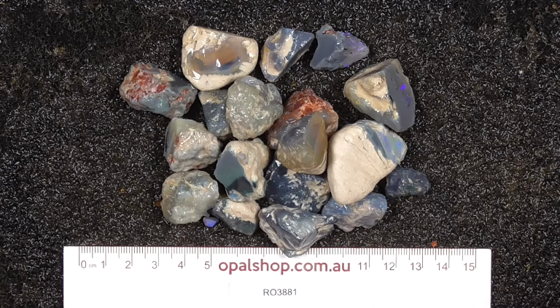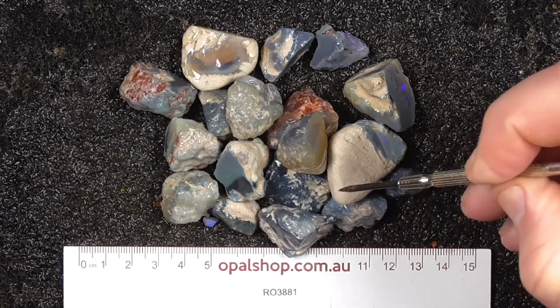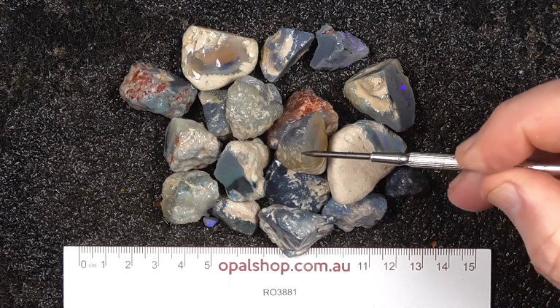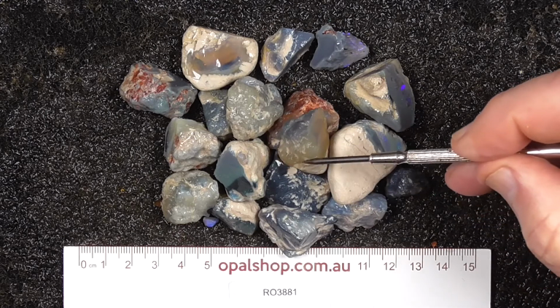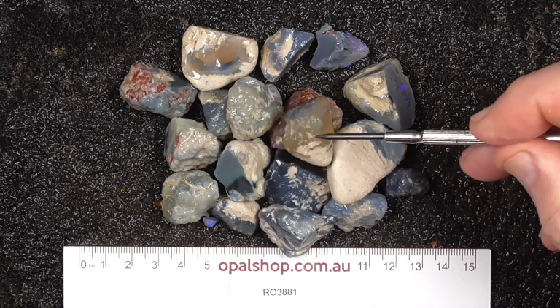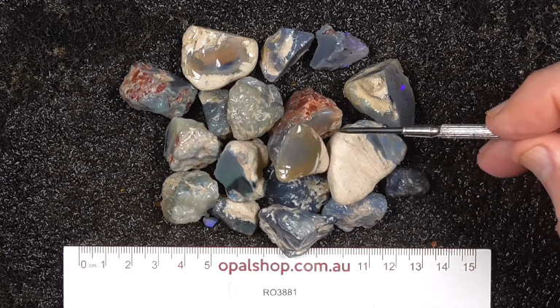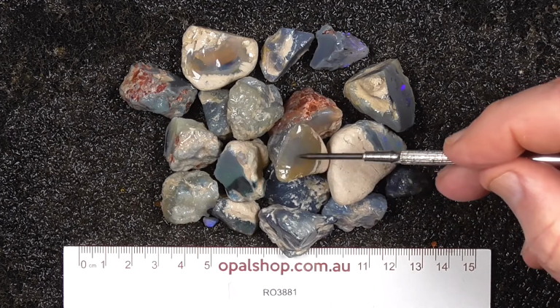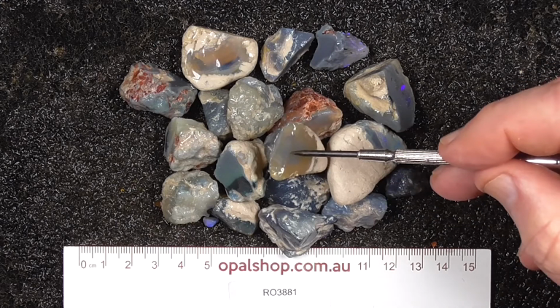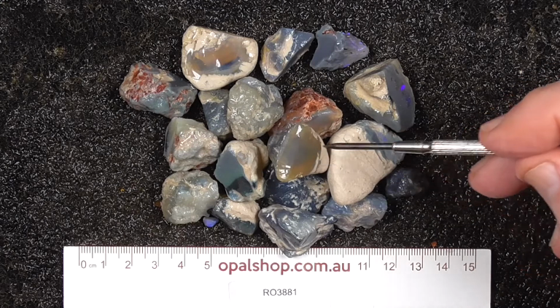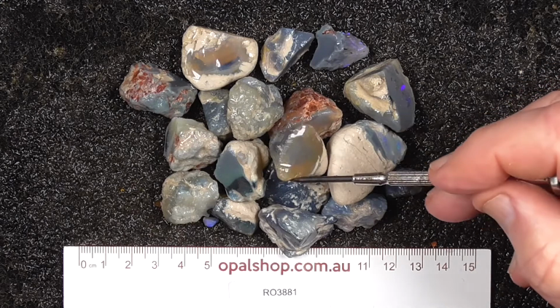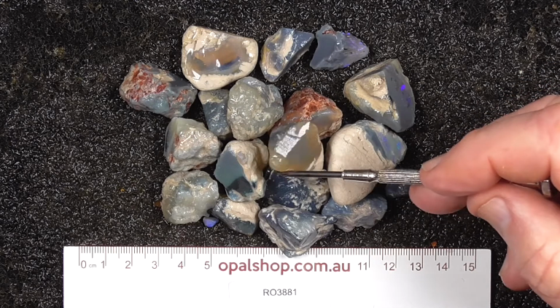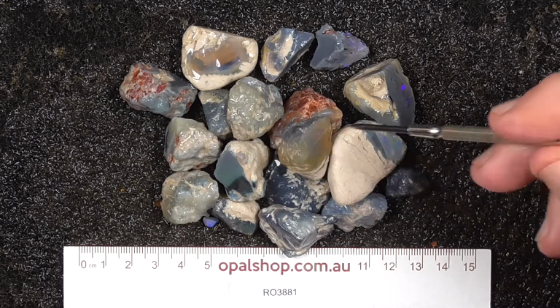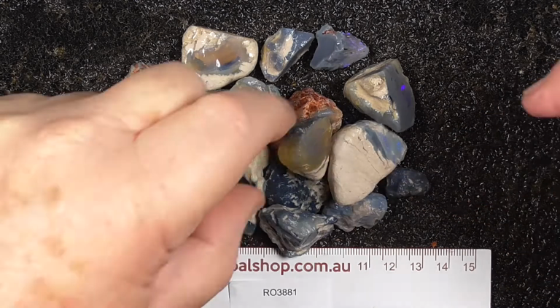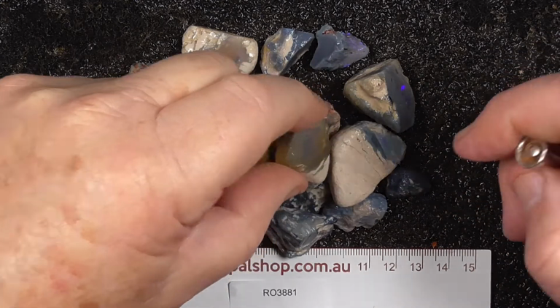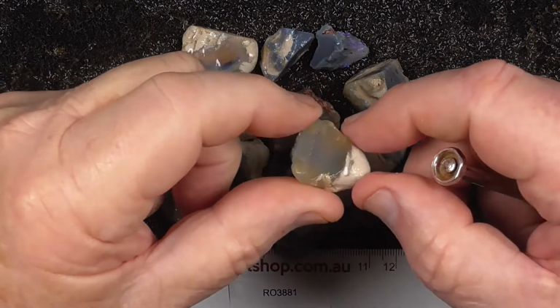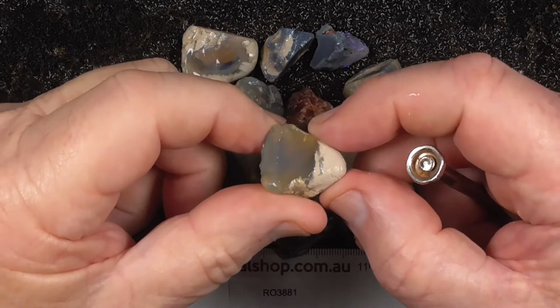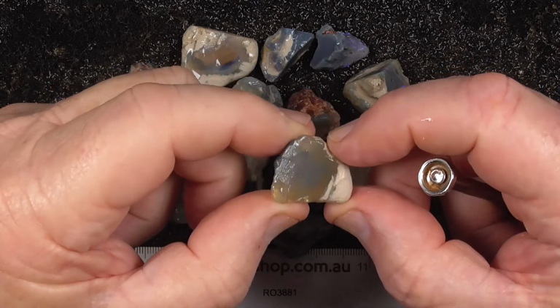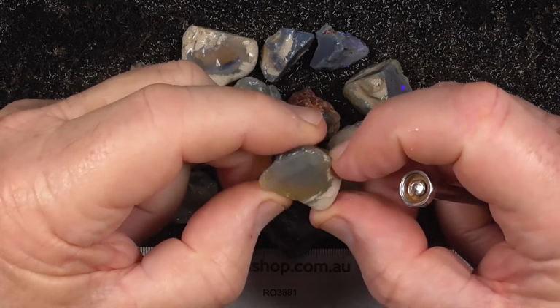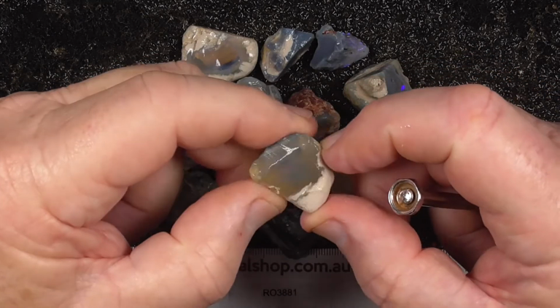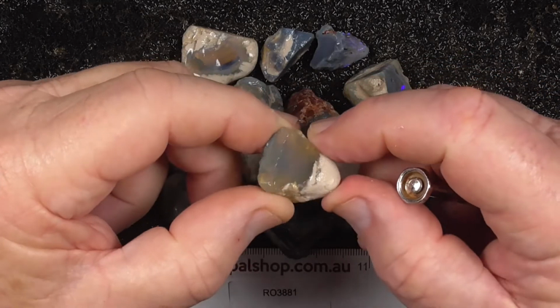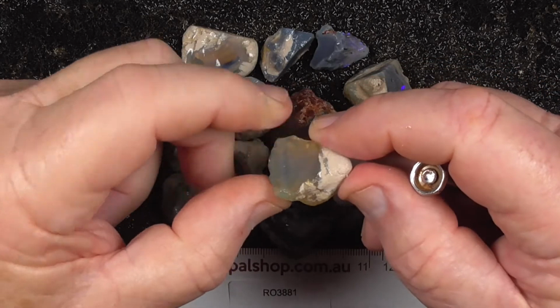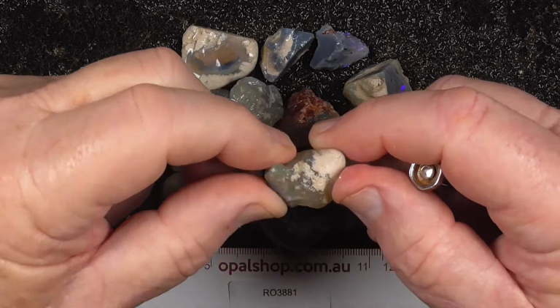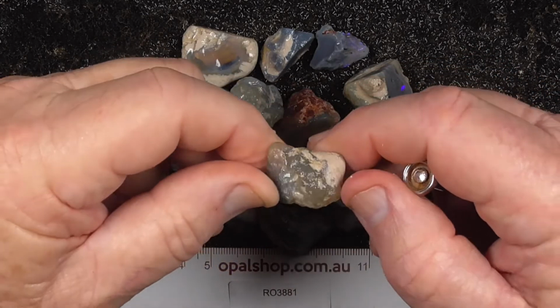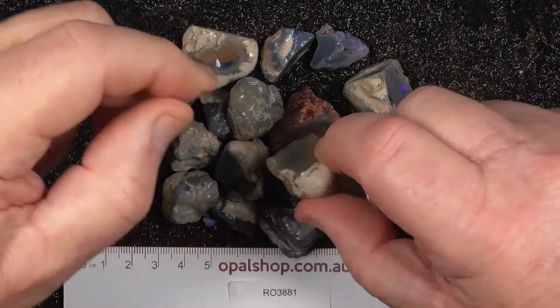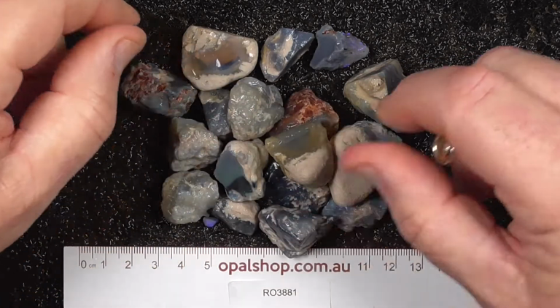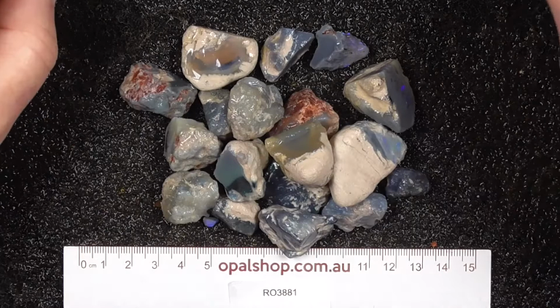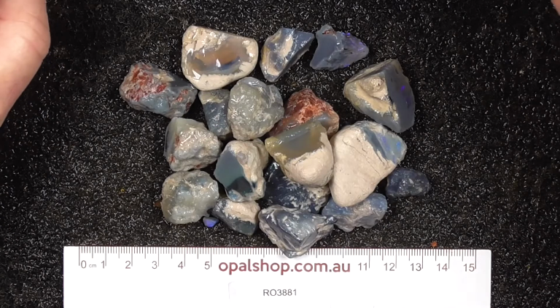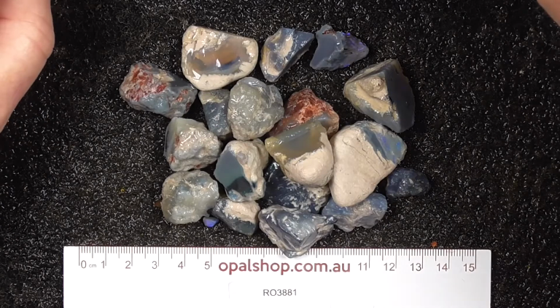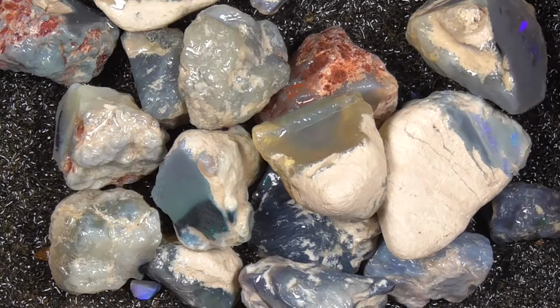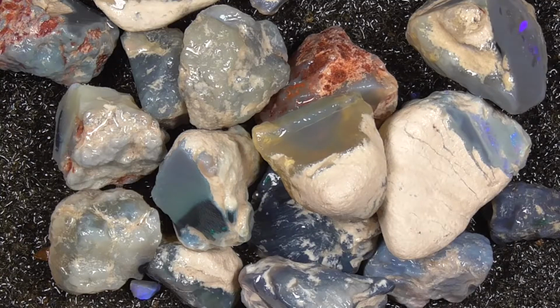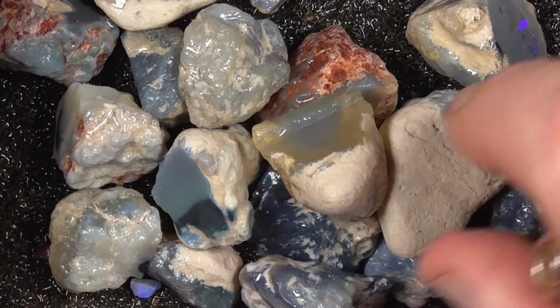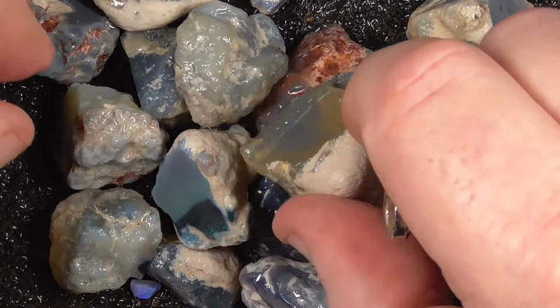Some of these are honey potch, where the material often has like a sun flash in it. I'll go in a bit closer so you get a better view. Okay, I've gone in a bit closer.